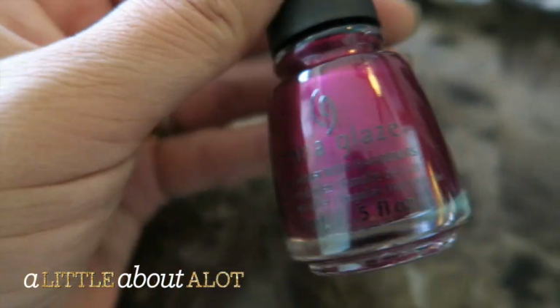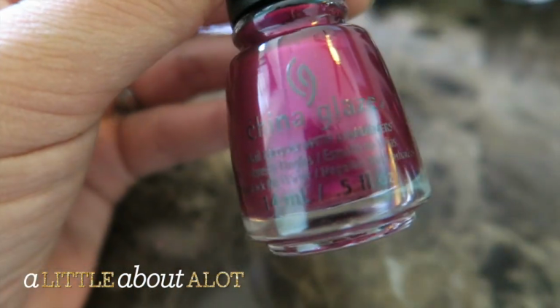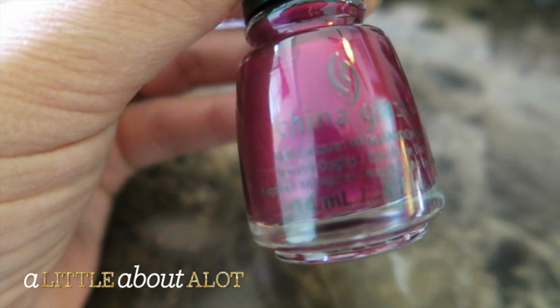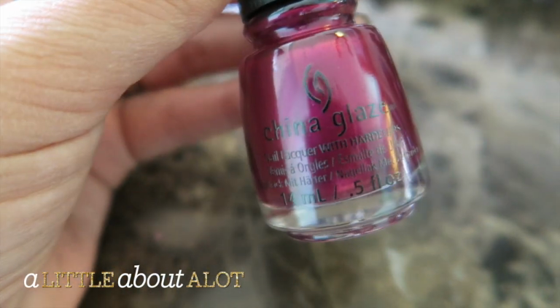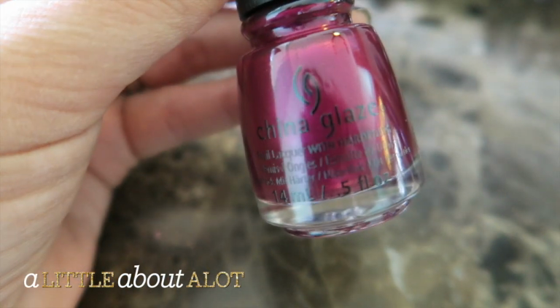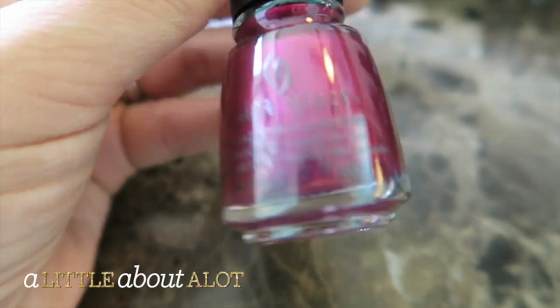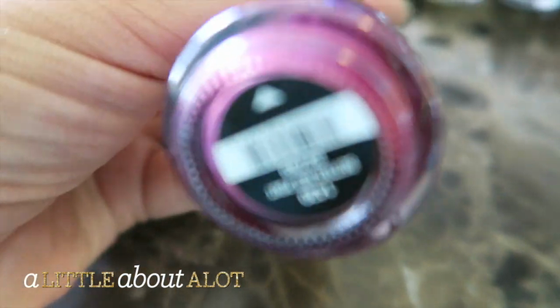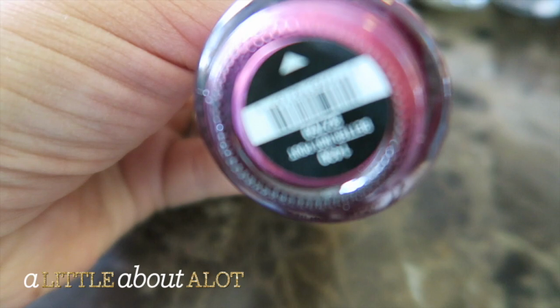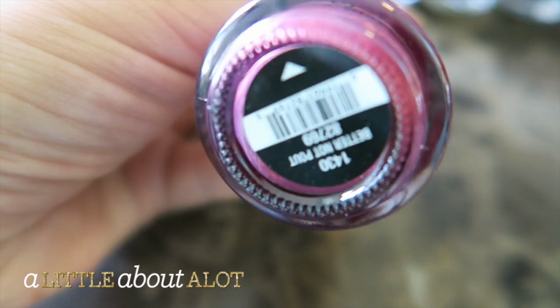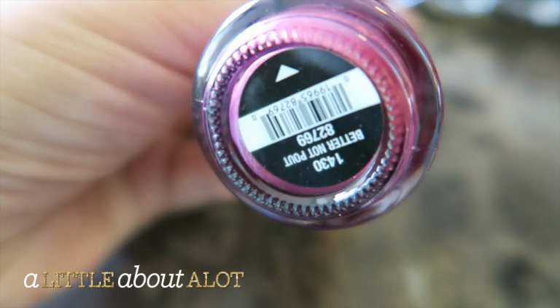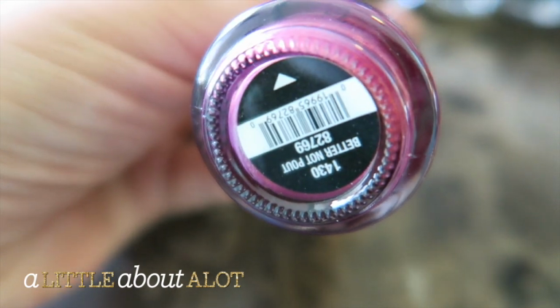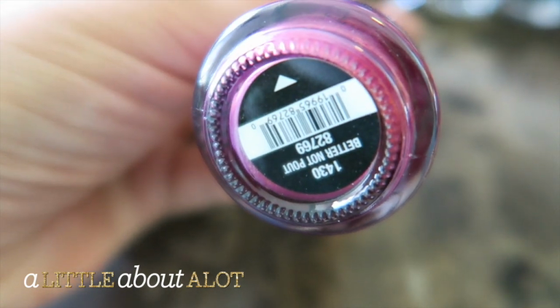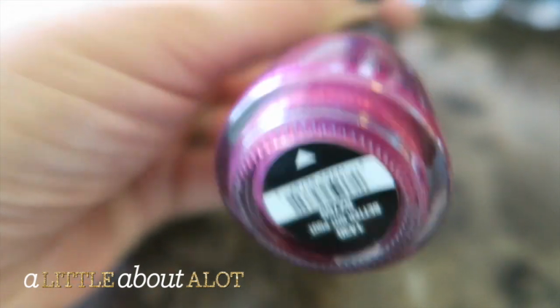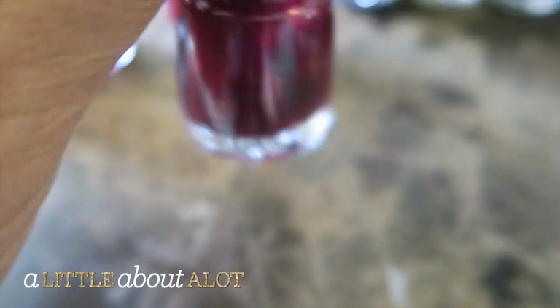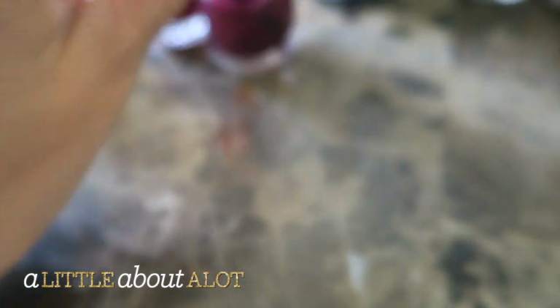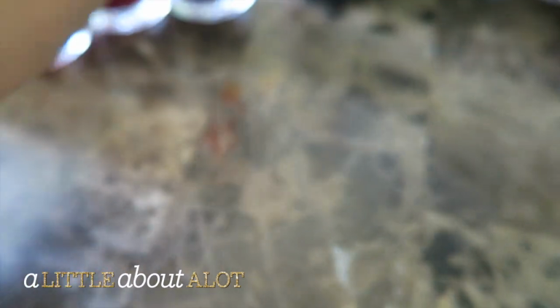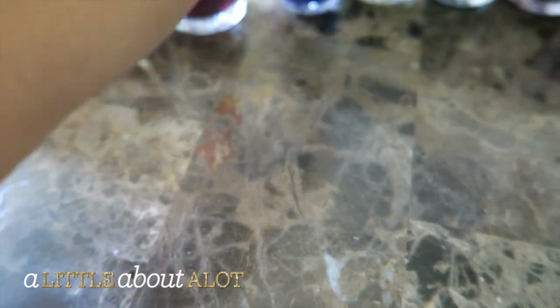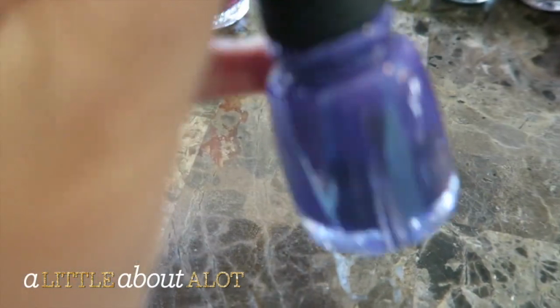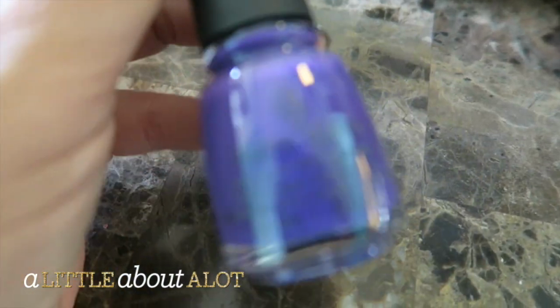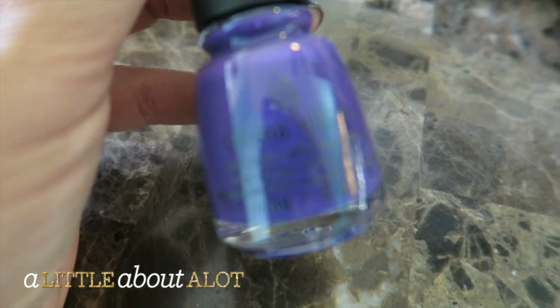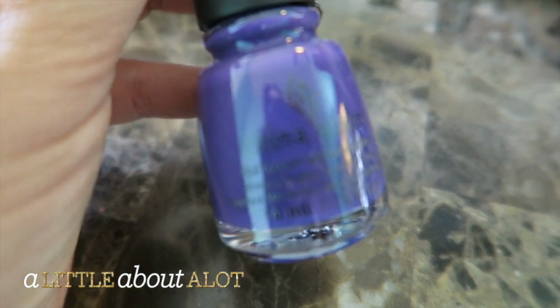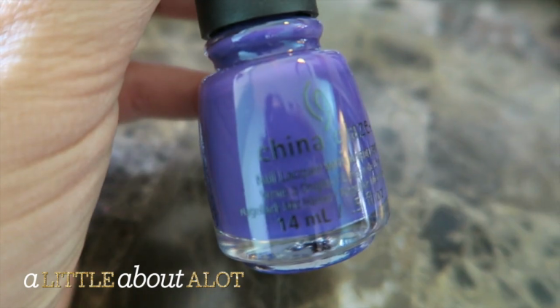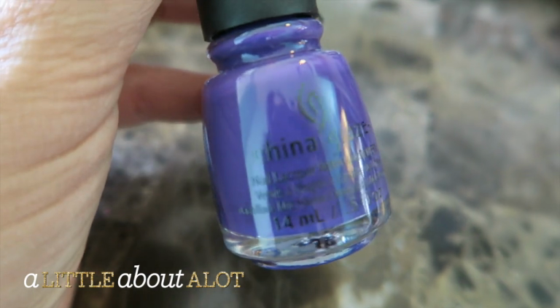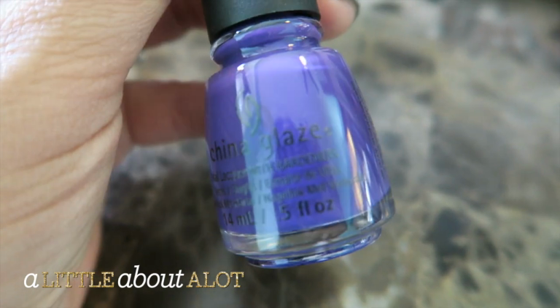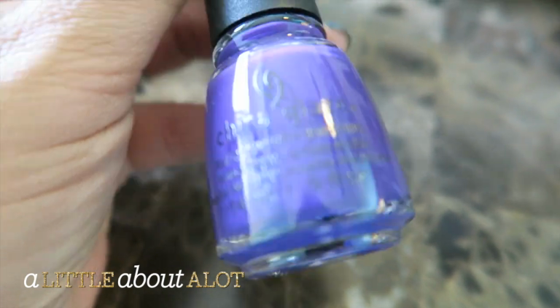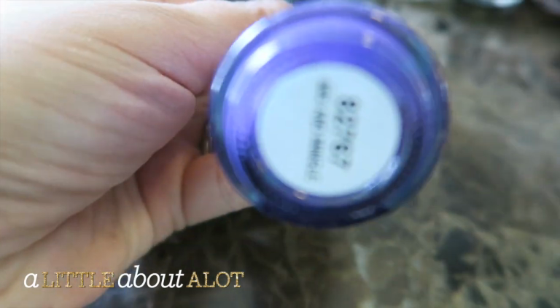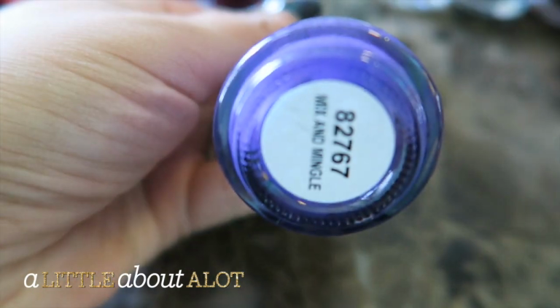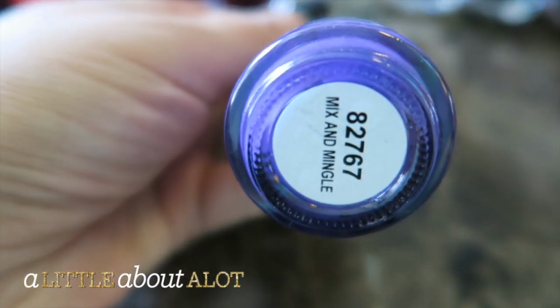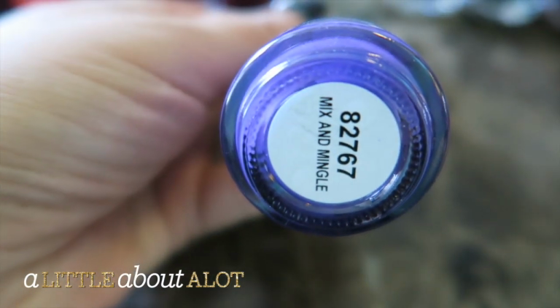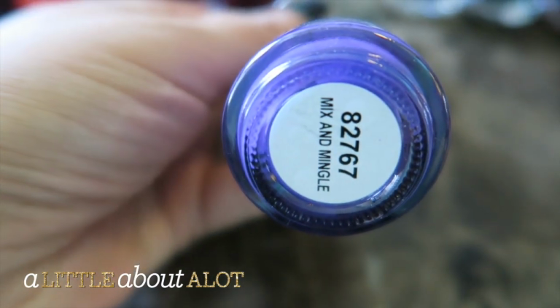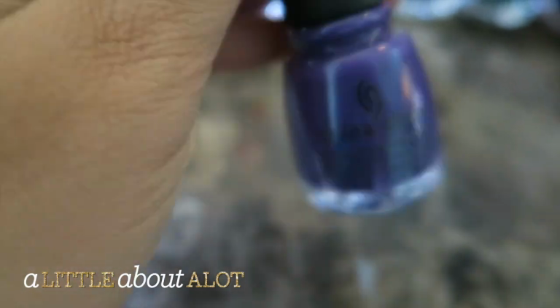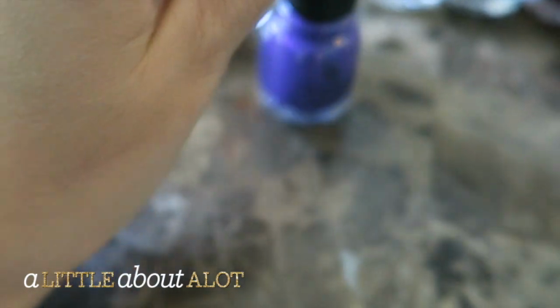And then this one's kind of more of a plumy red and this one is called Better Not Pout. I love this — it's like a bluey purple and this one is called Mix and Mingle.